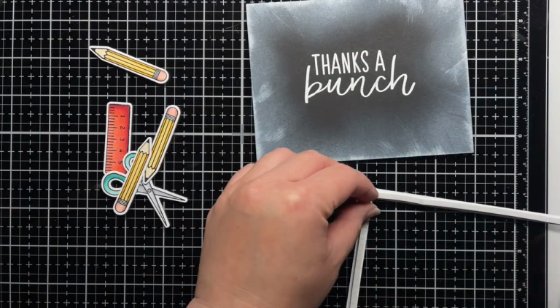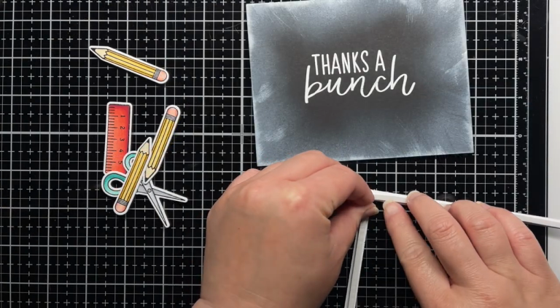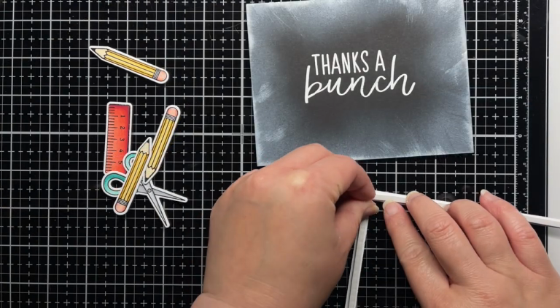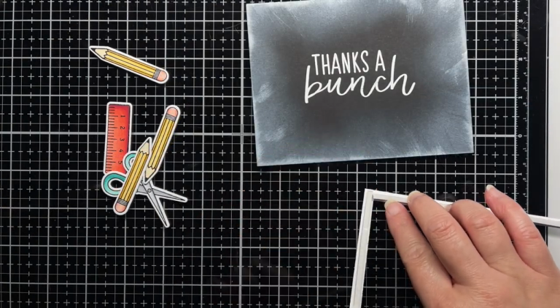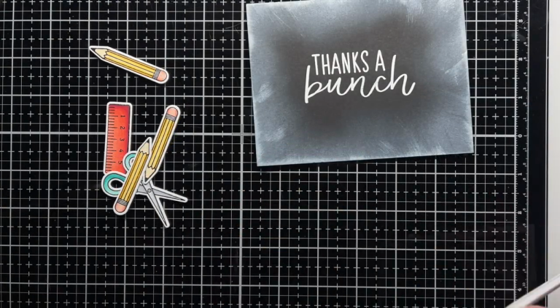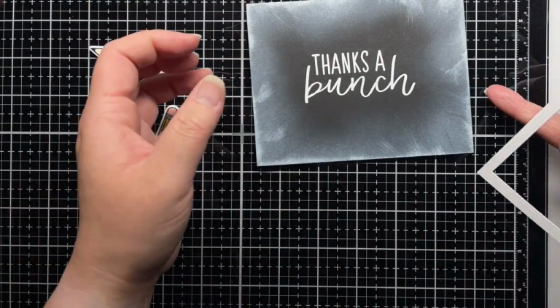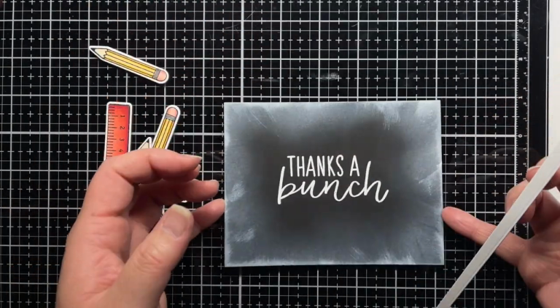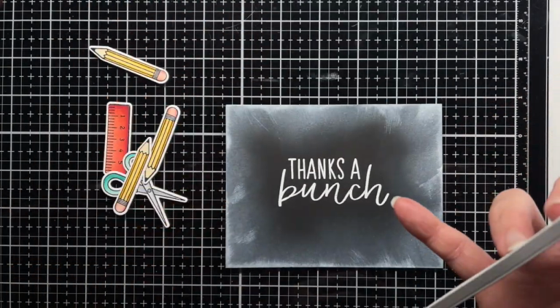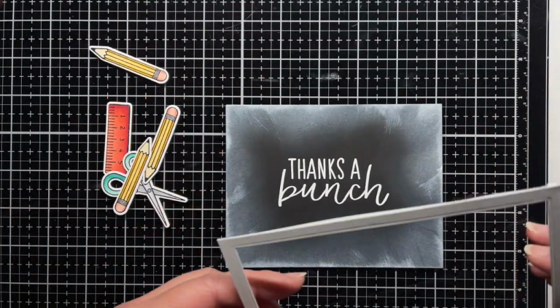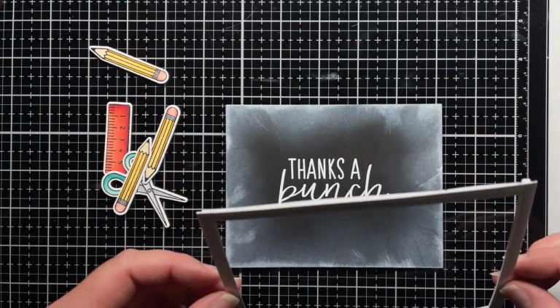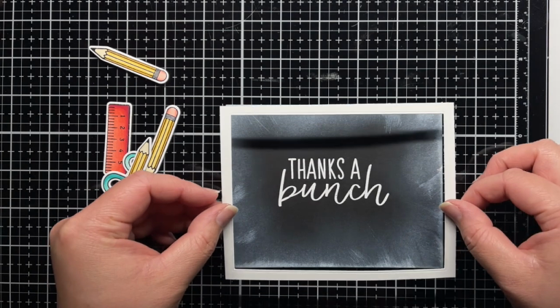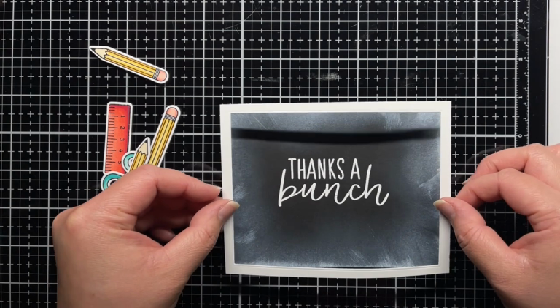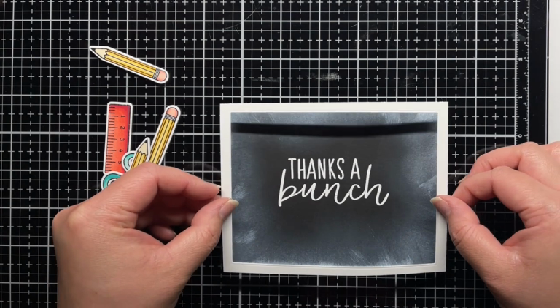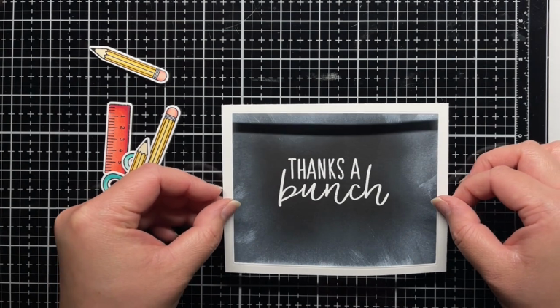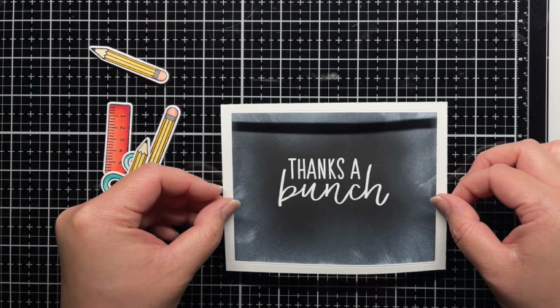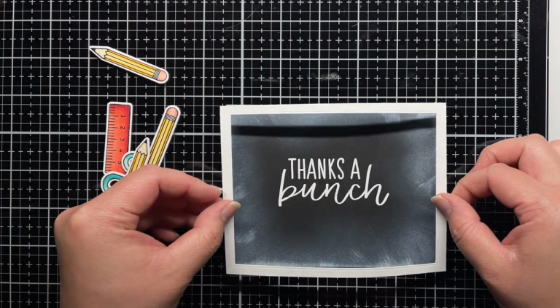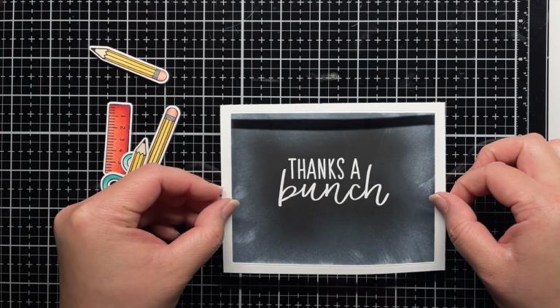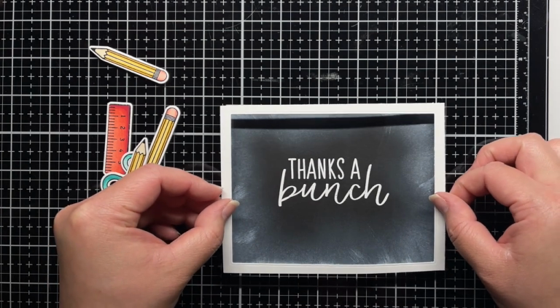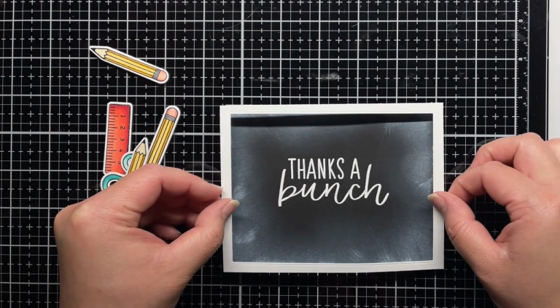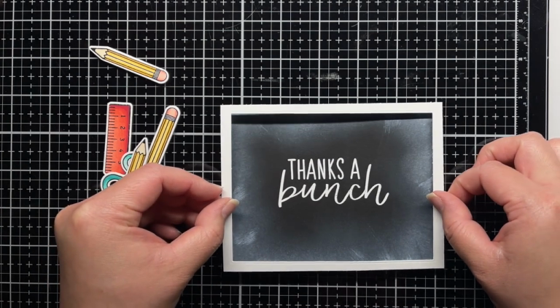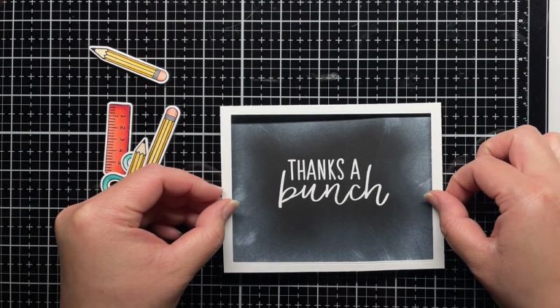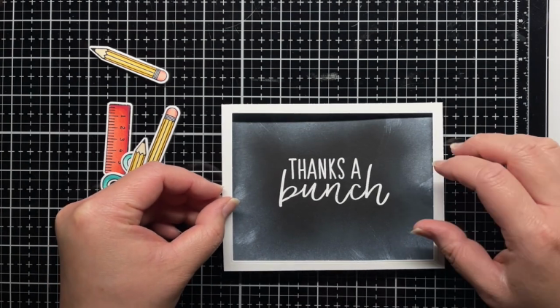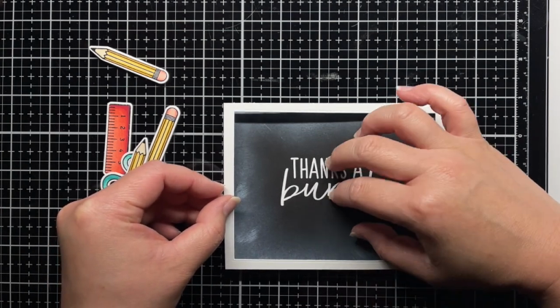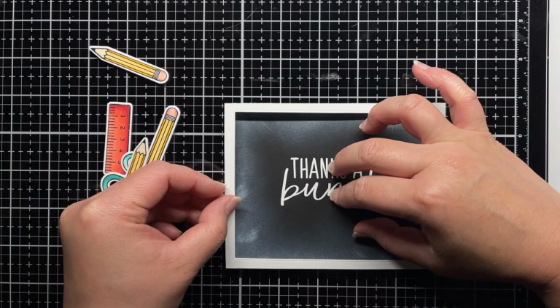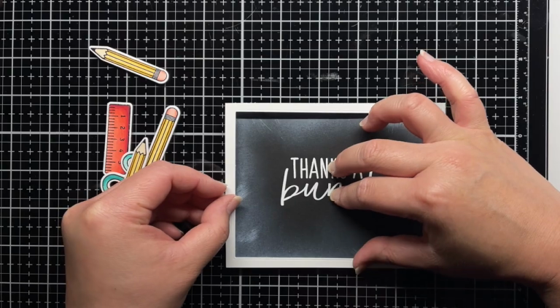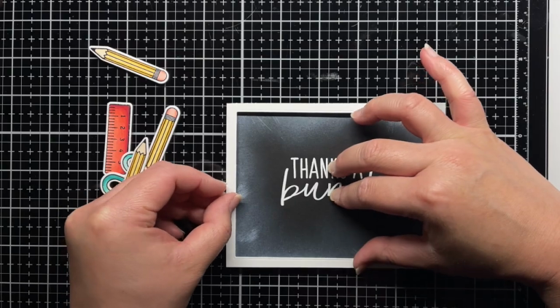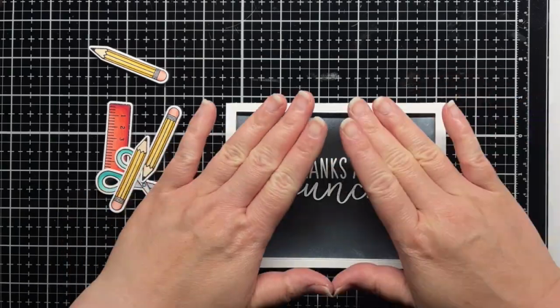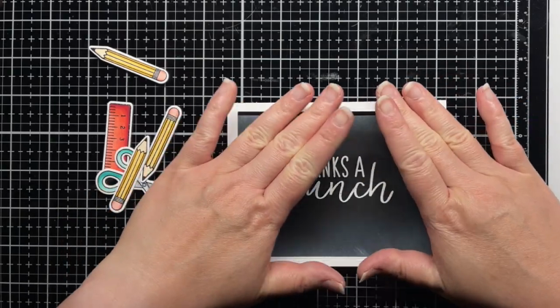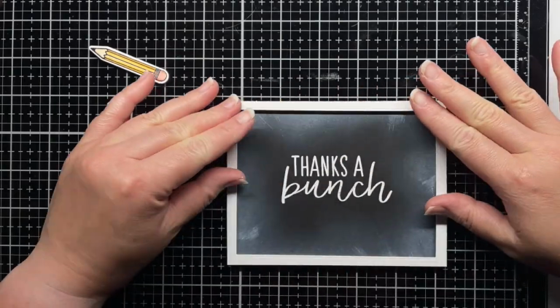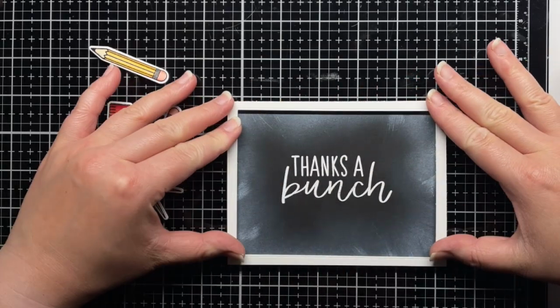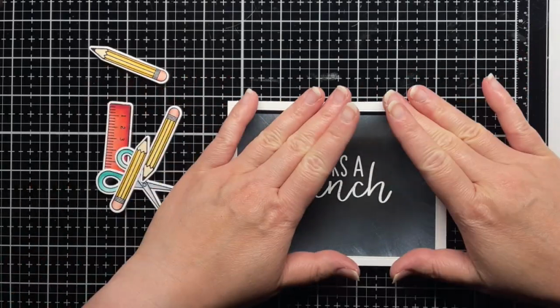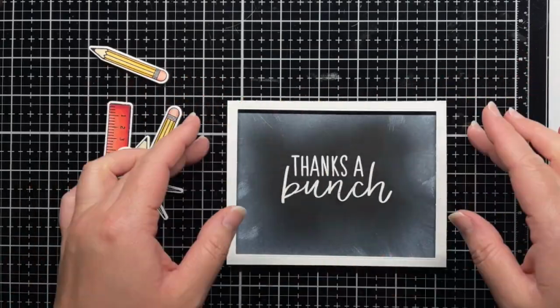I adhere the white frame with foam mounting tape and then use a combination of regular adhesive and foam mounting tape for all of the smaller images. Off camera, I add a little Nuvo crystal glaze to the metal parts of the pencils for a little extra shine.